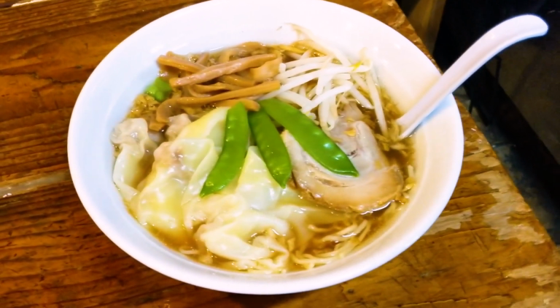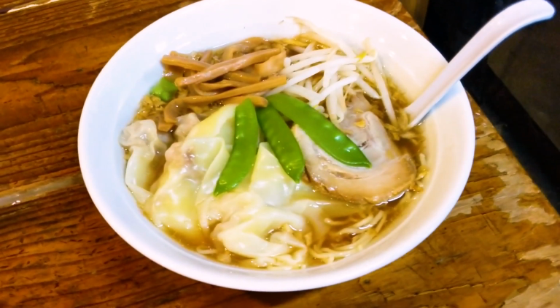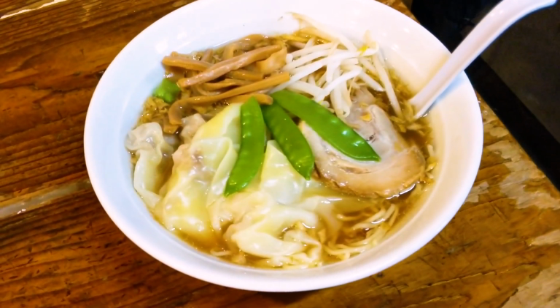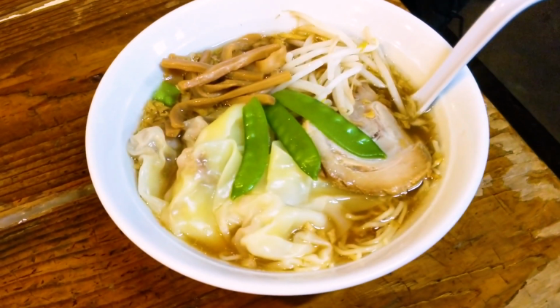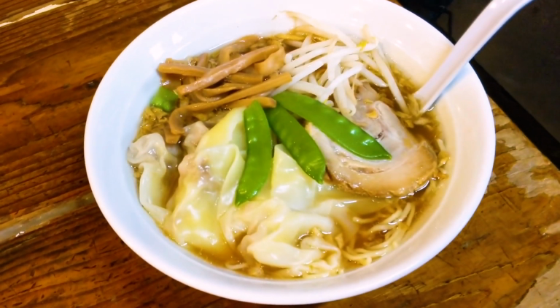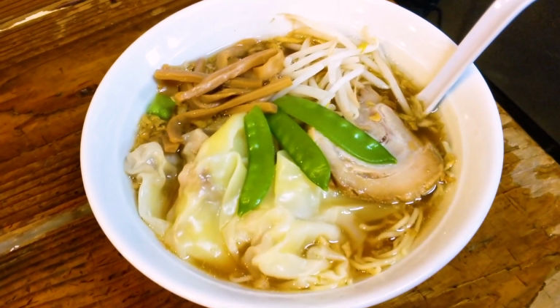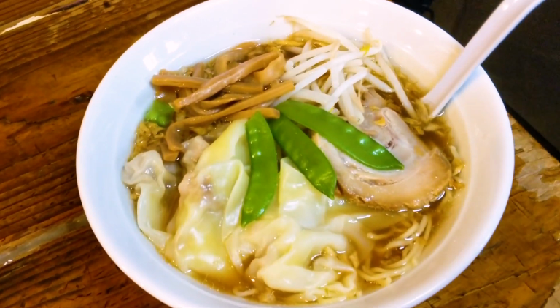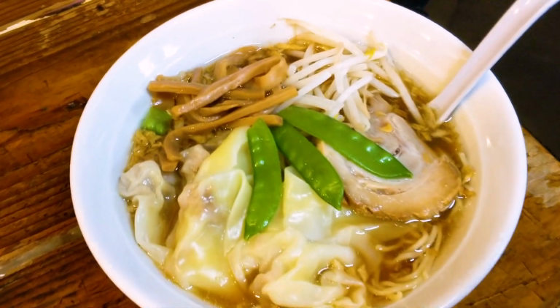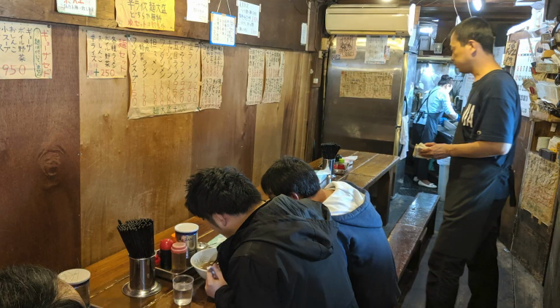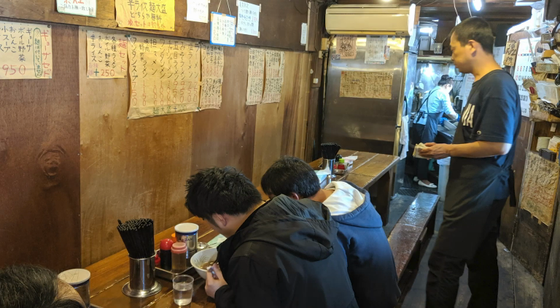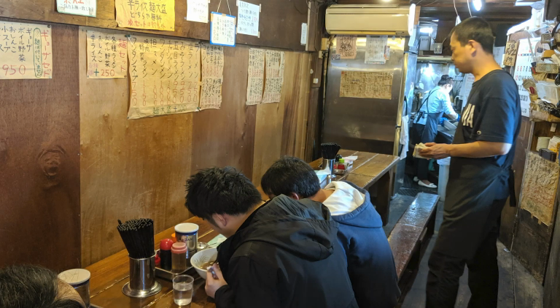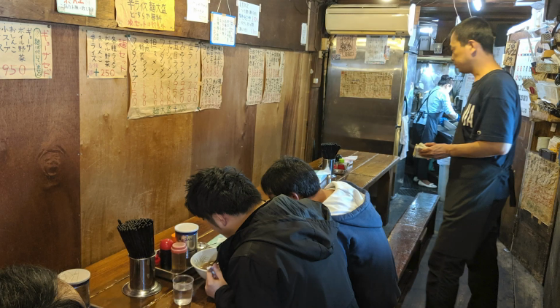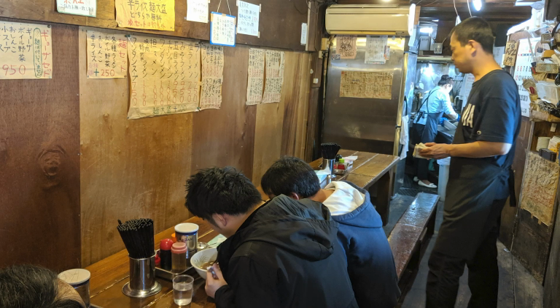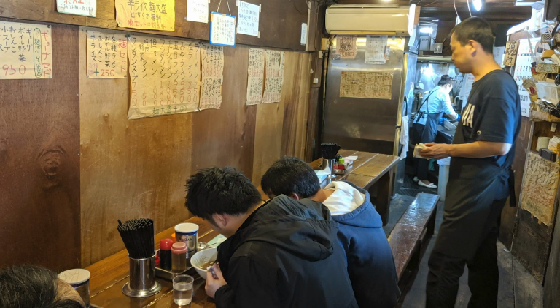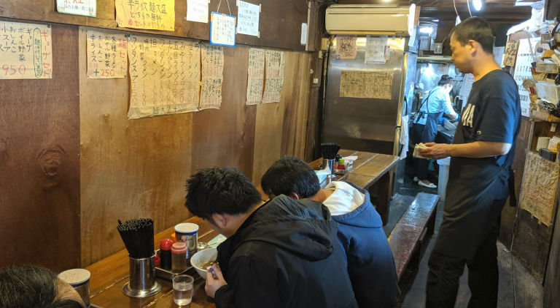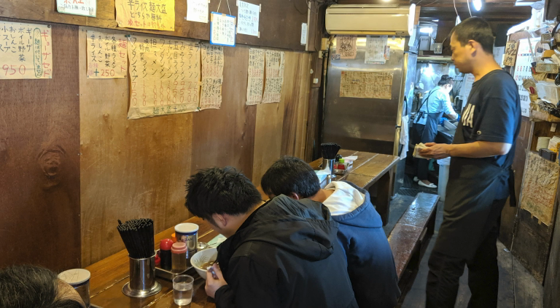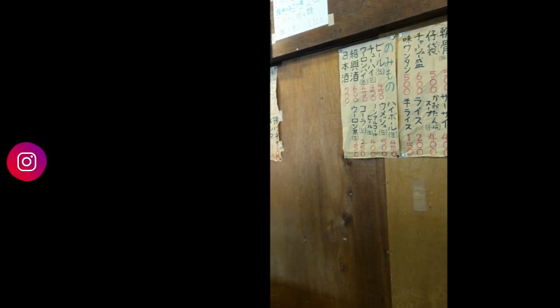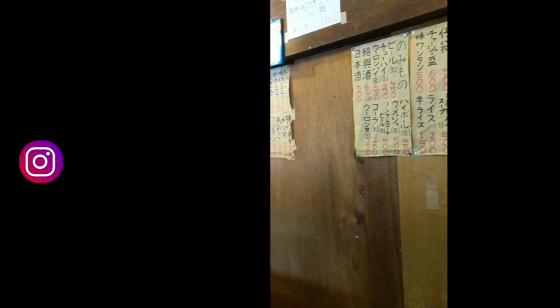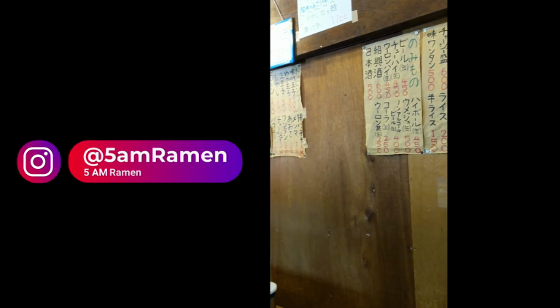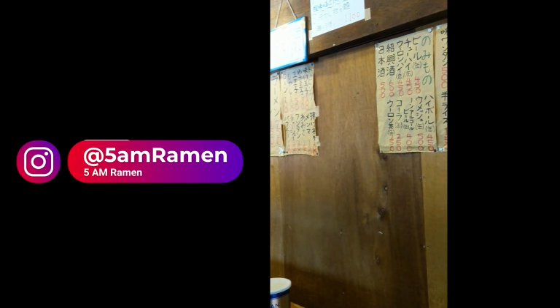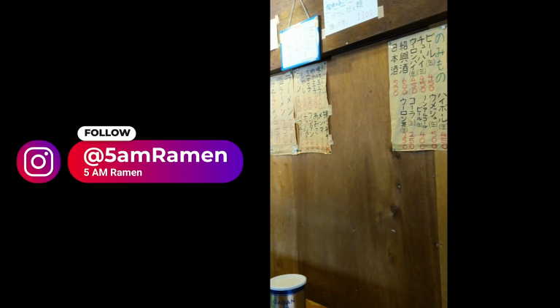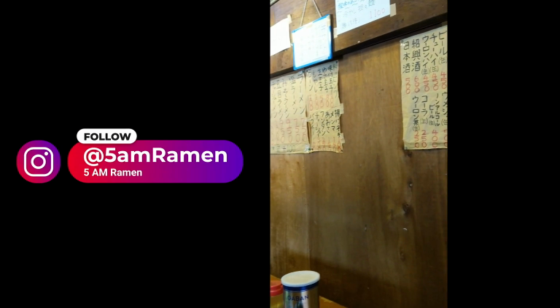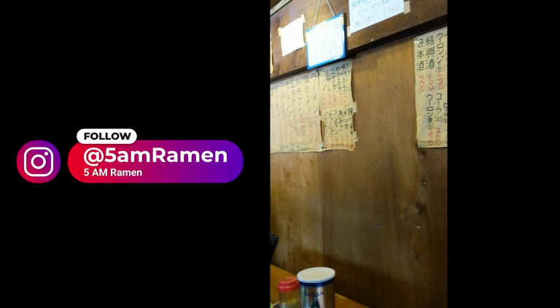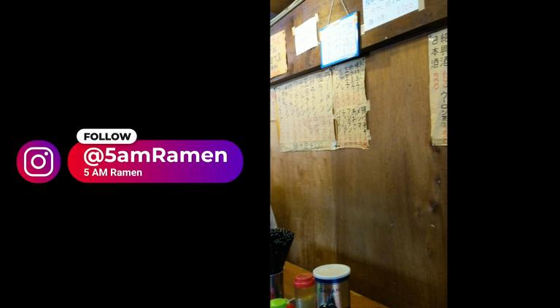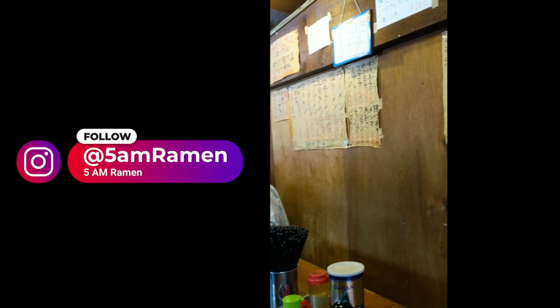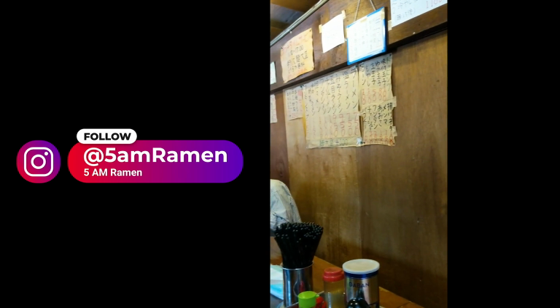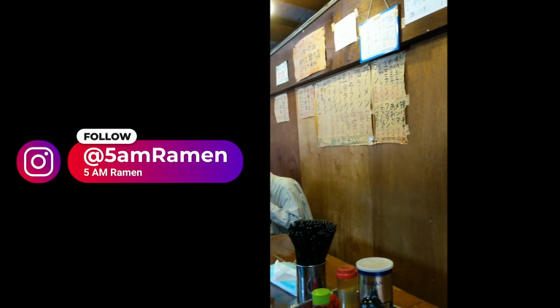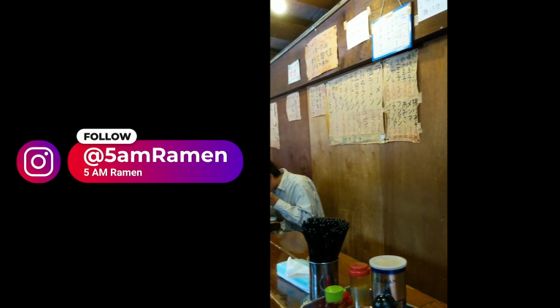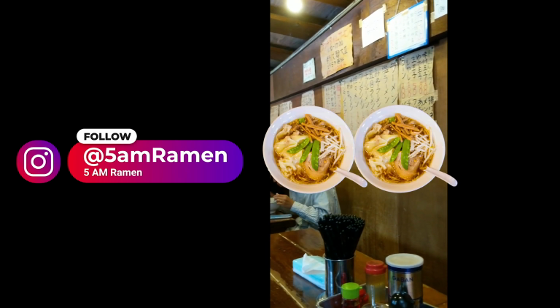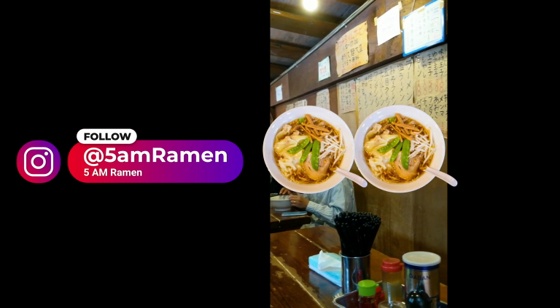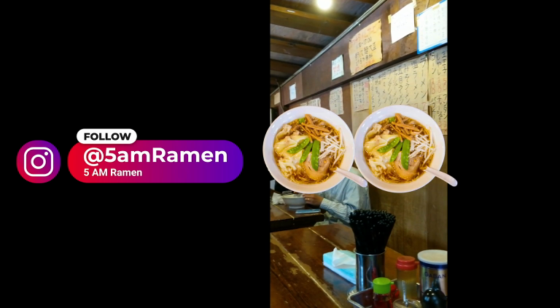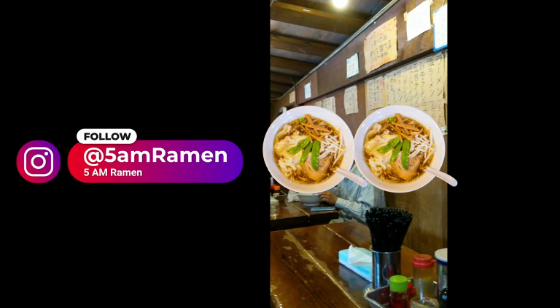Their ramen hits the spot, but I think what makes this place extra special is the environment — it's a lot of fun. I haven't been in a little while, but maybe when things settle down, I'll be visiting again.